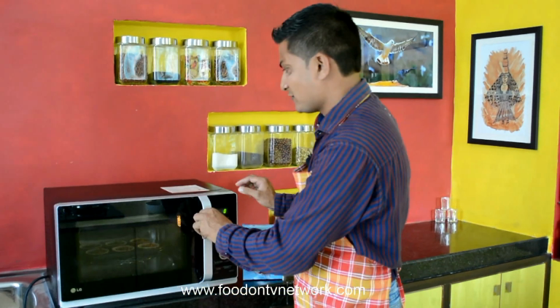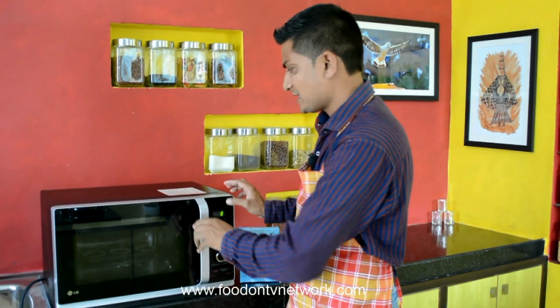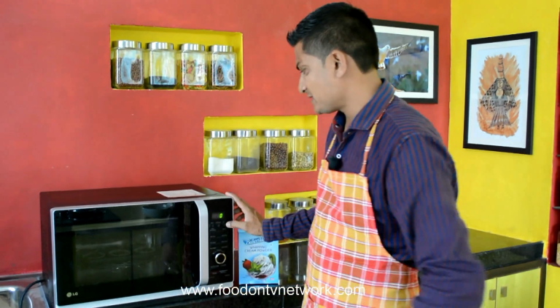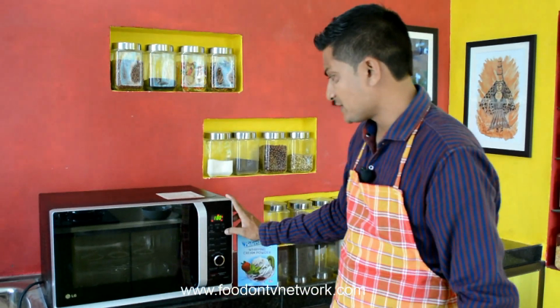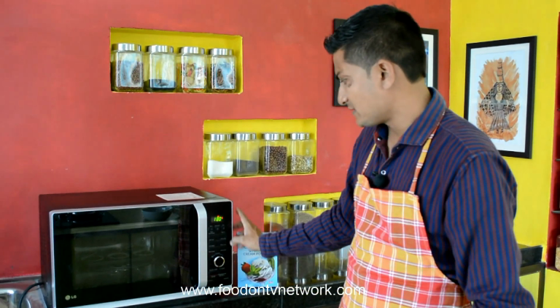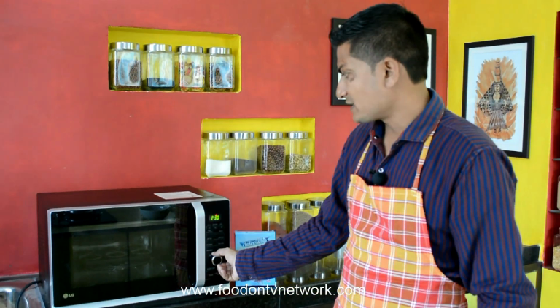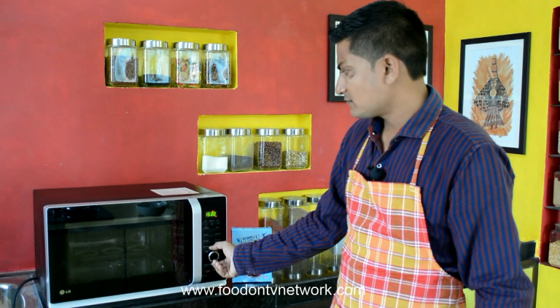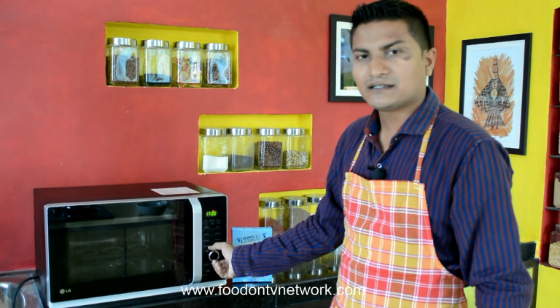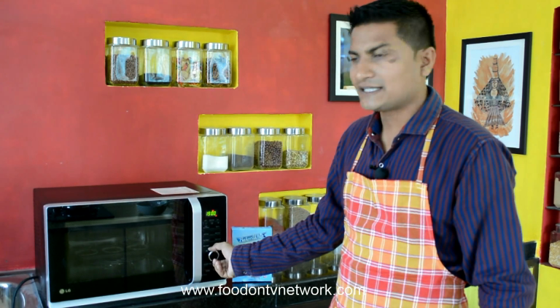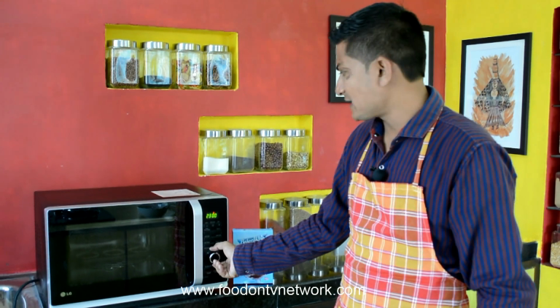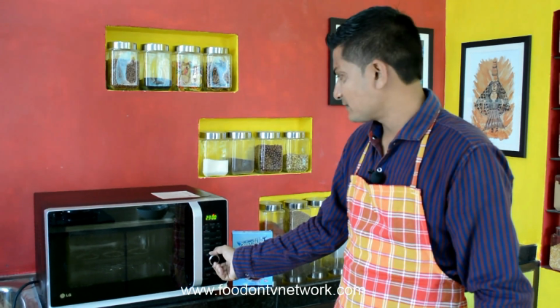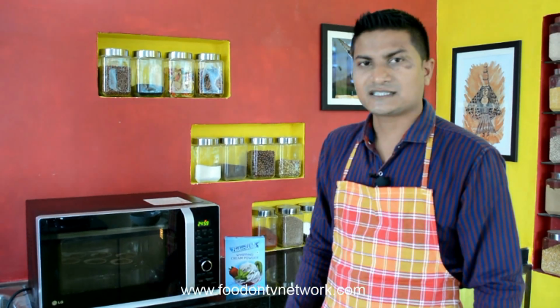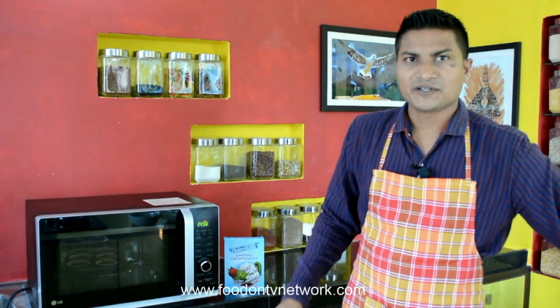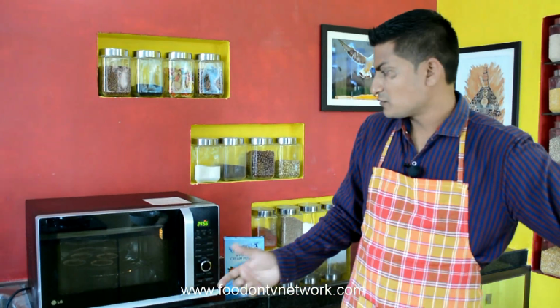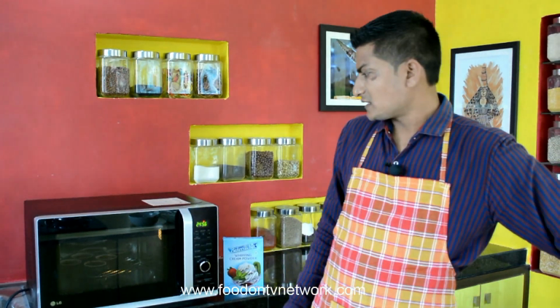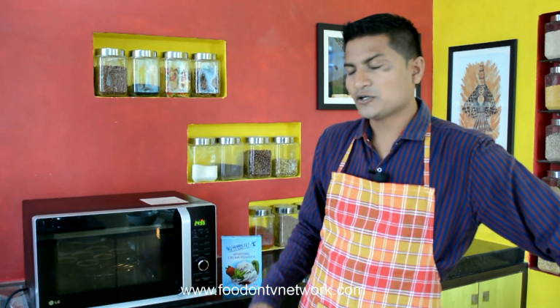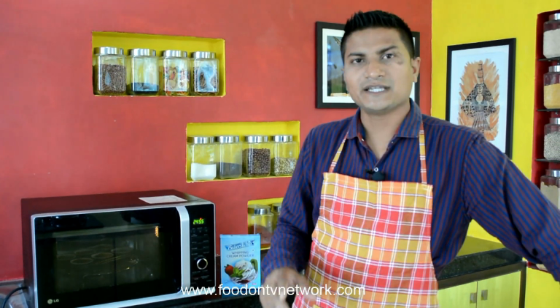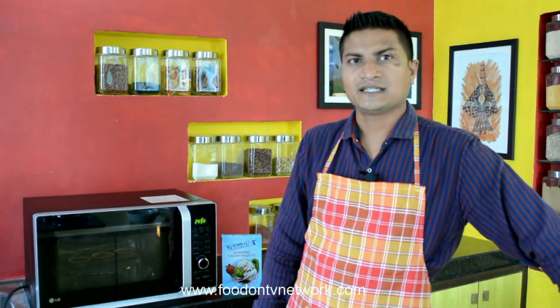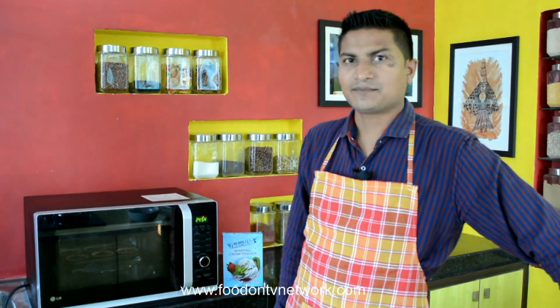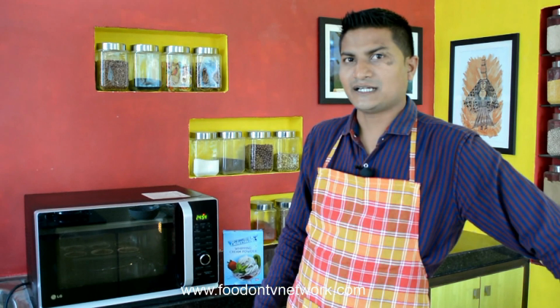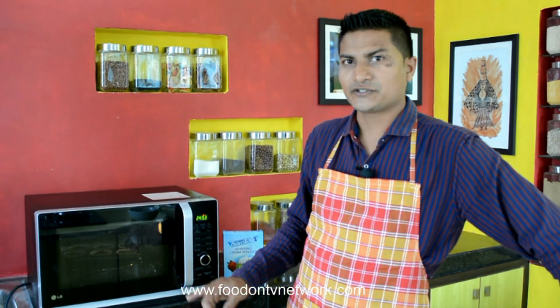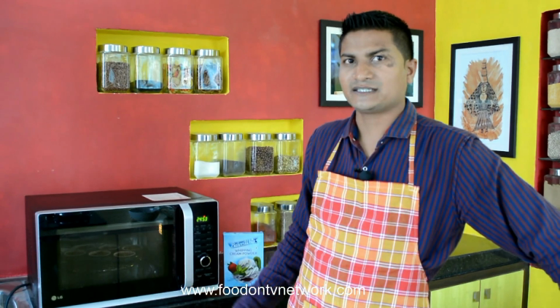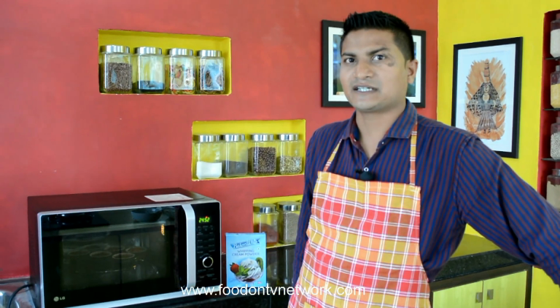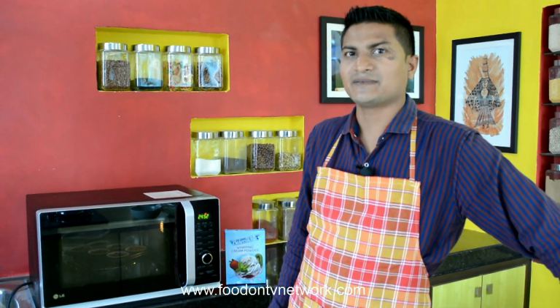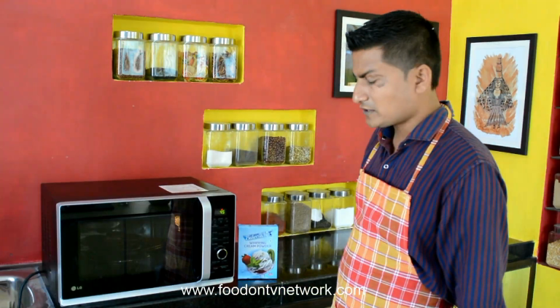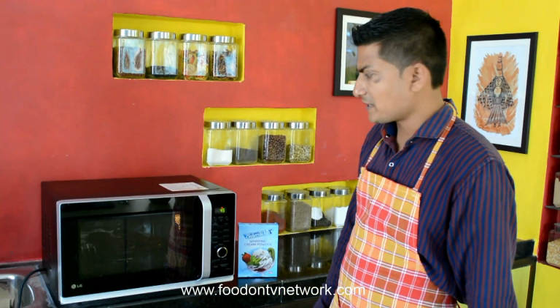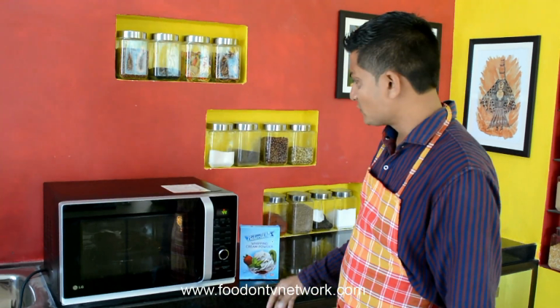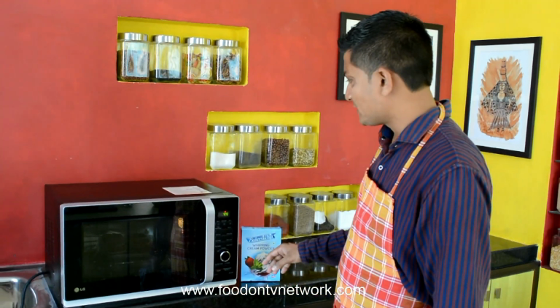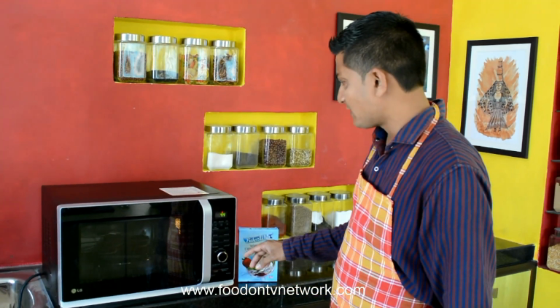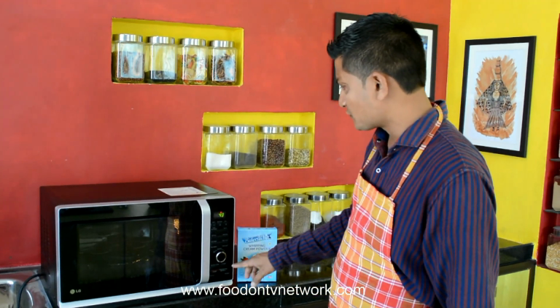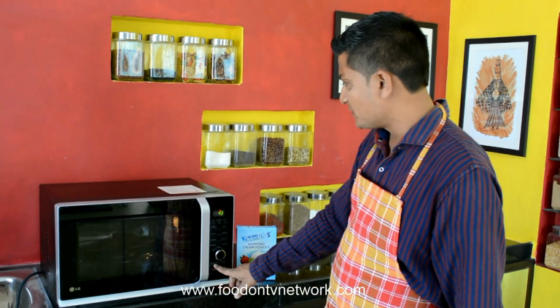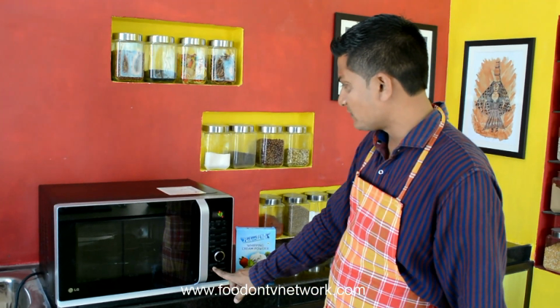I am going to check 1 cup after 20 minutes, but the standard baking time varies from mixture to mixture so you have to be careful and check after 20 minutes. It is looking ready, so now I am going to stop the Oven.